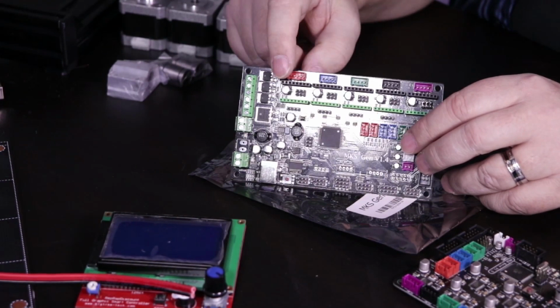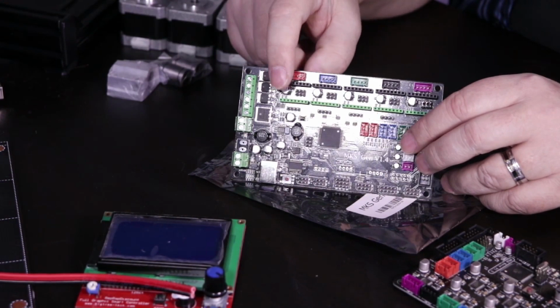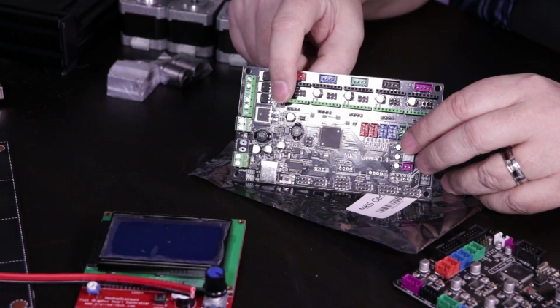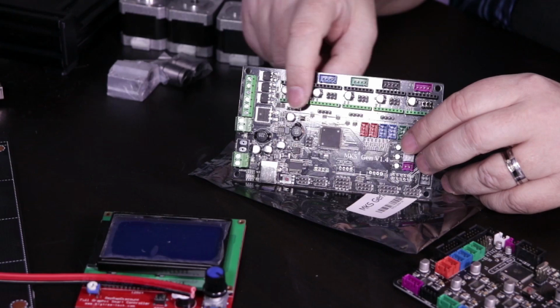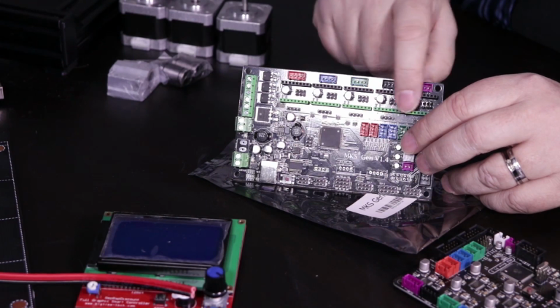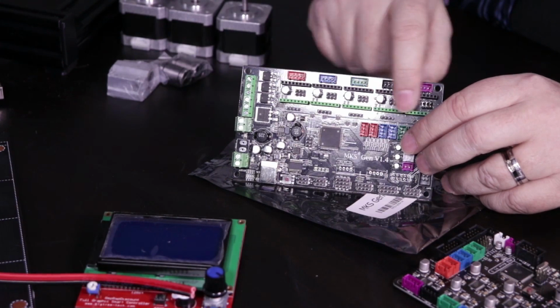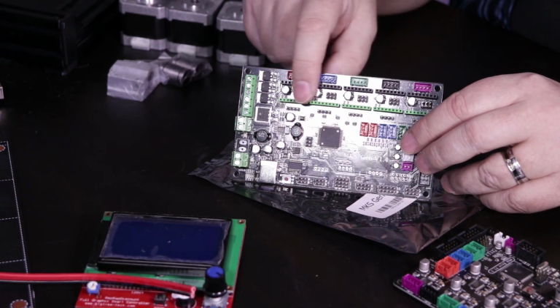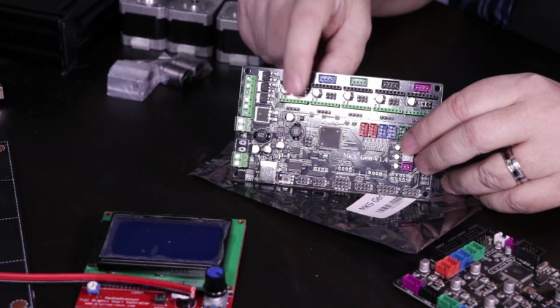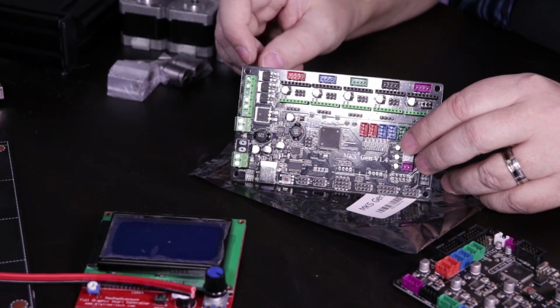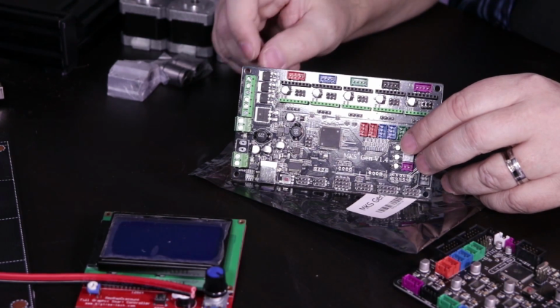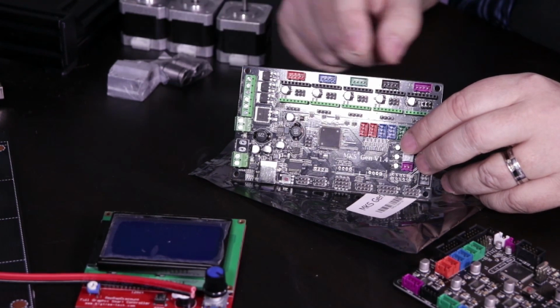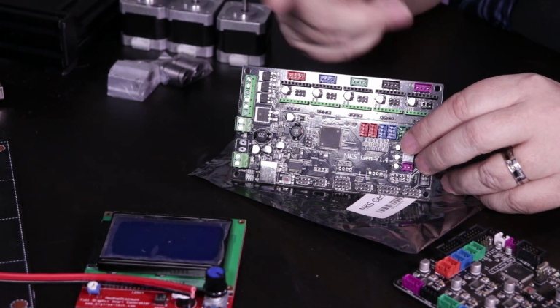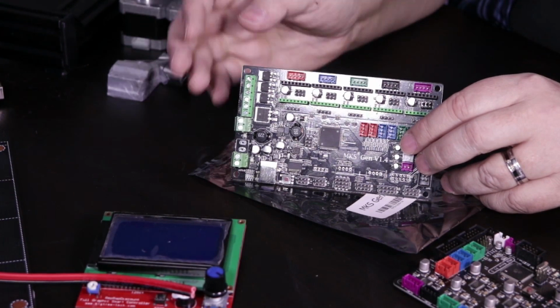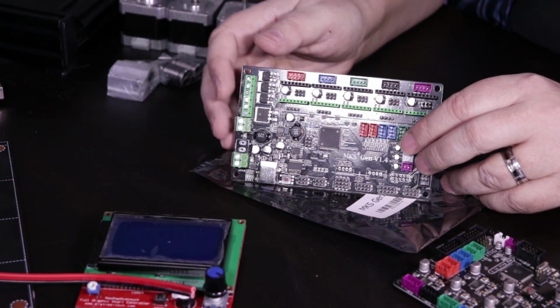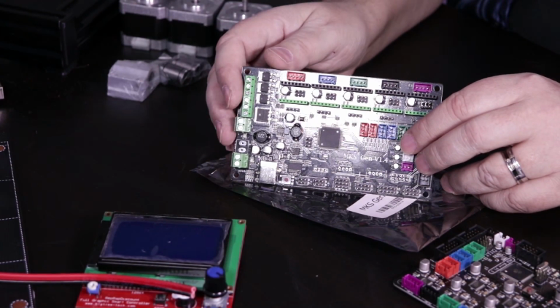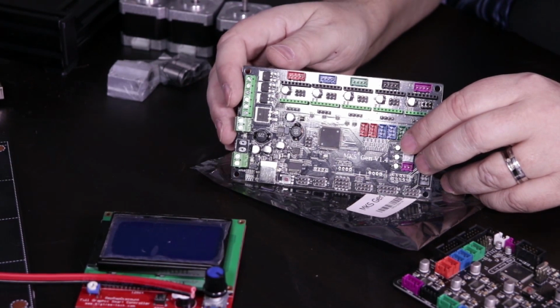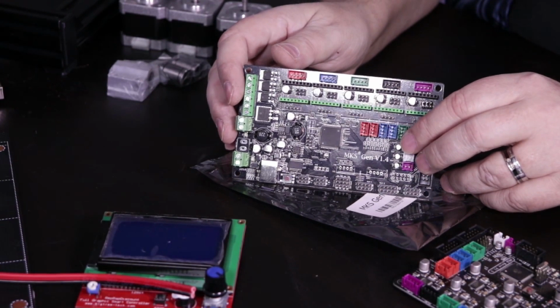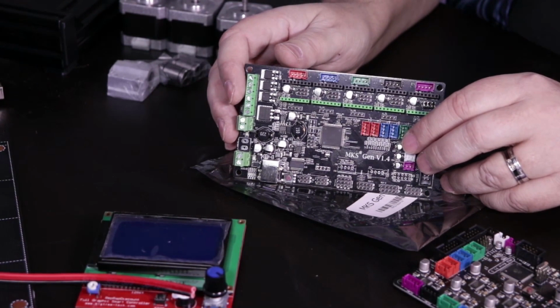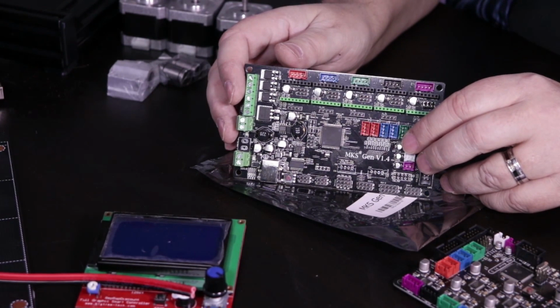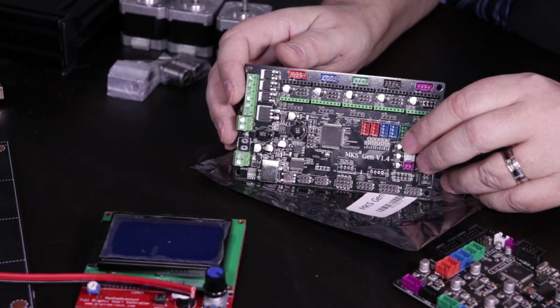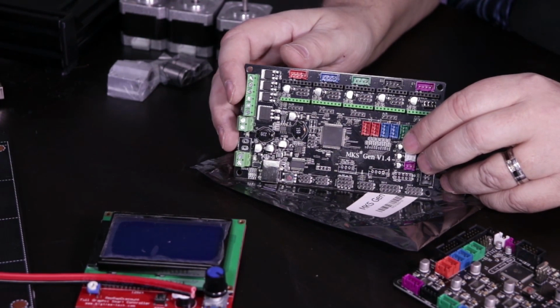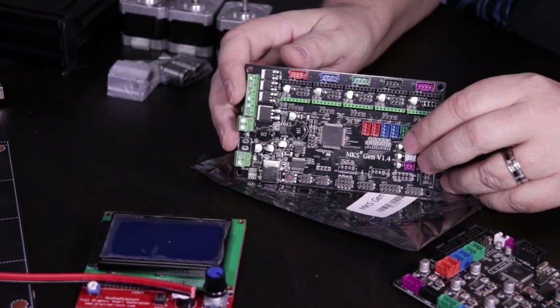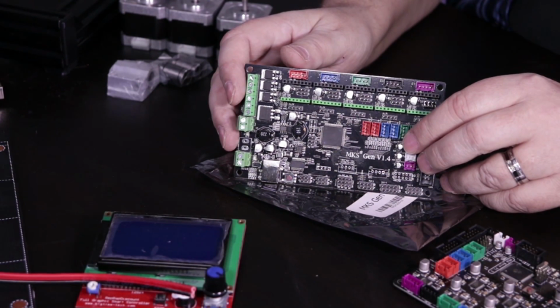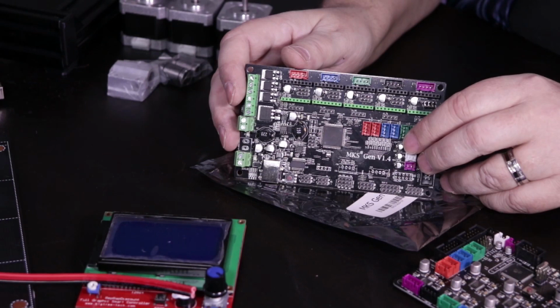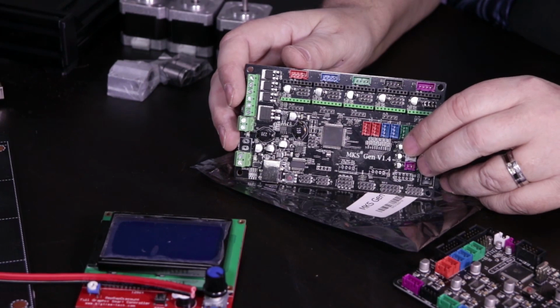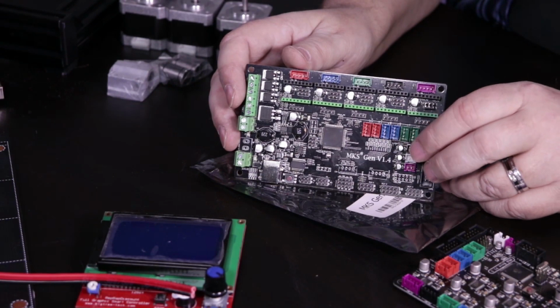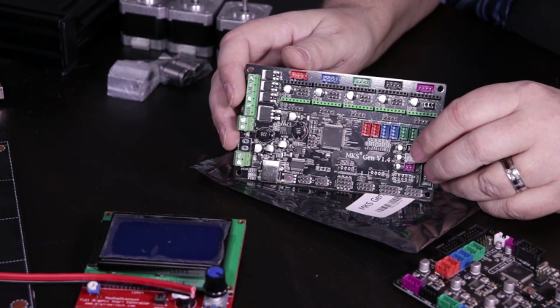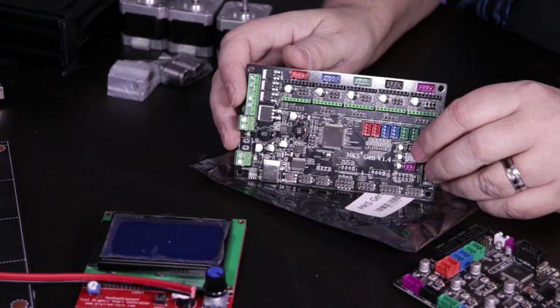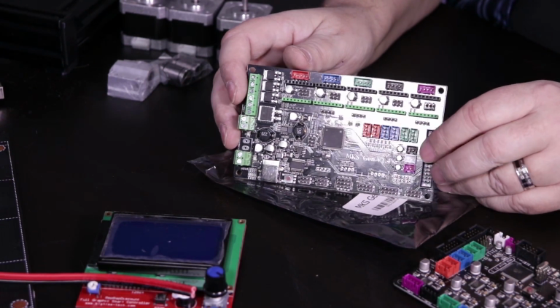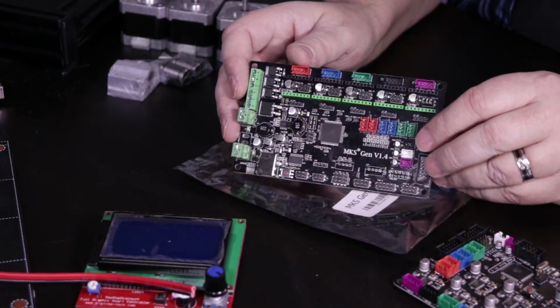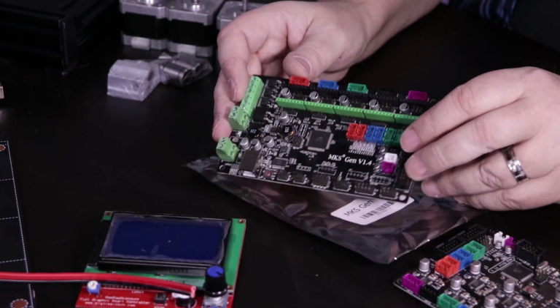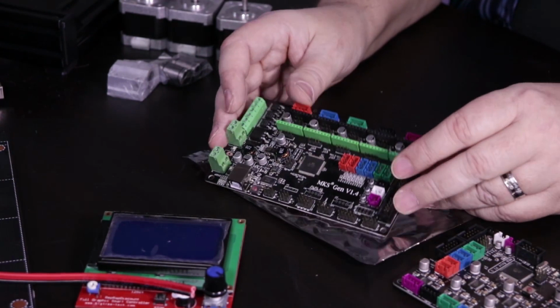The stepper drivers will go in here and we can adjust those to be 16 steps, by 32 steps, whatever we want.